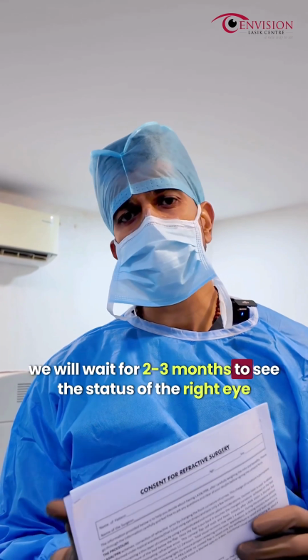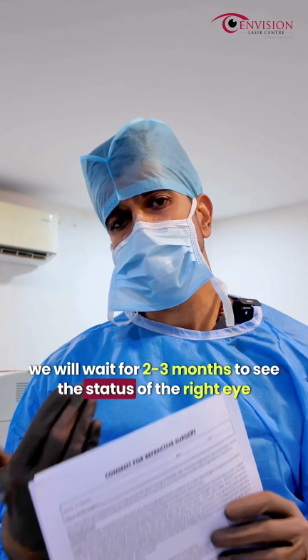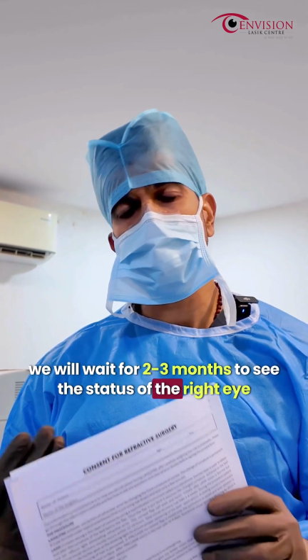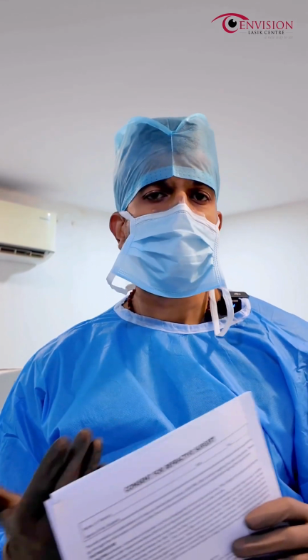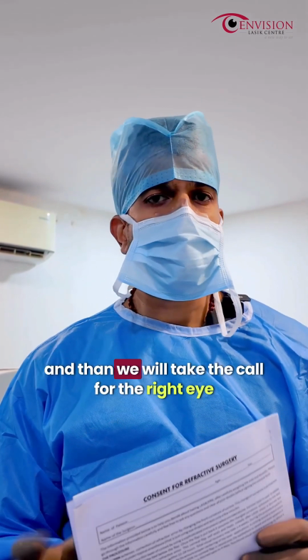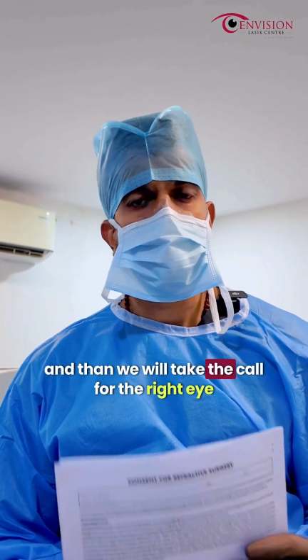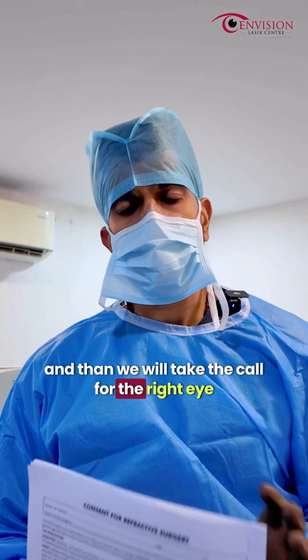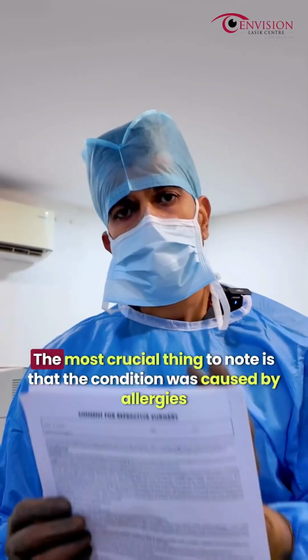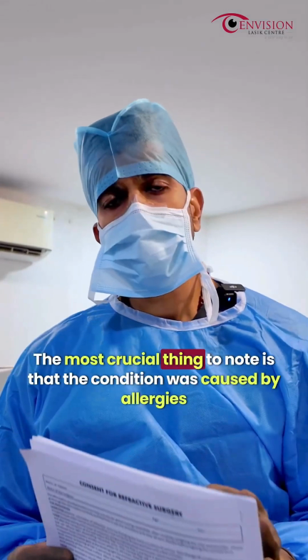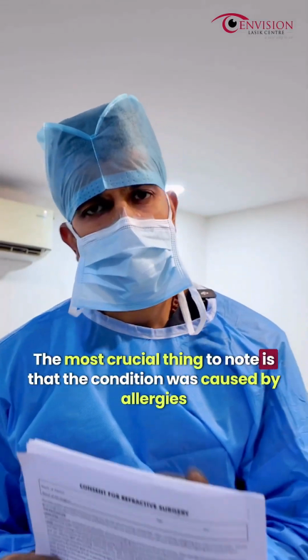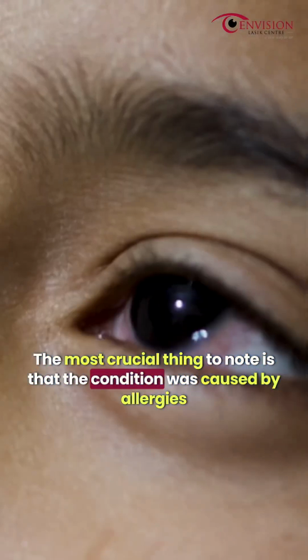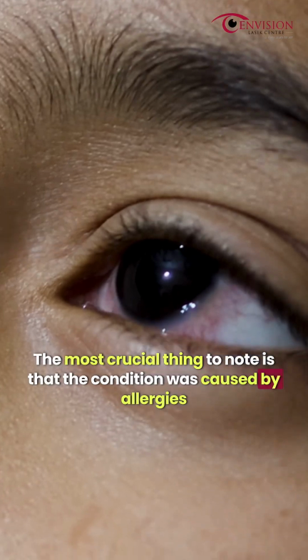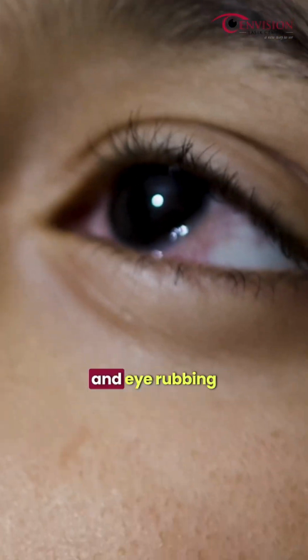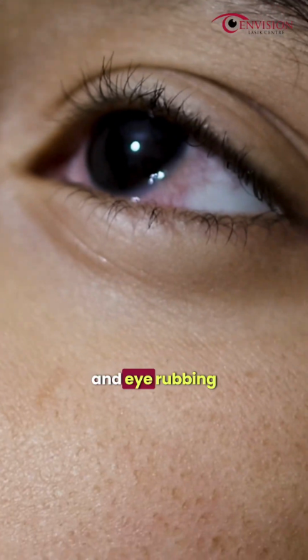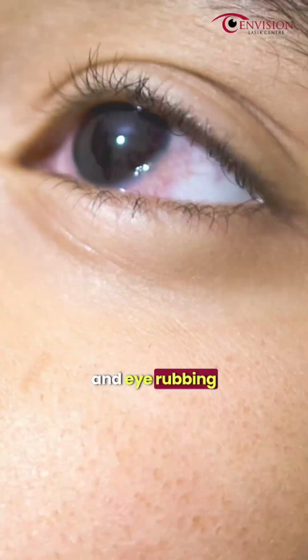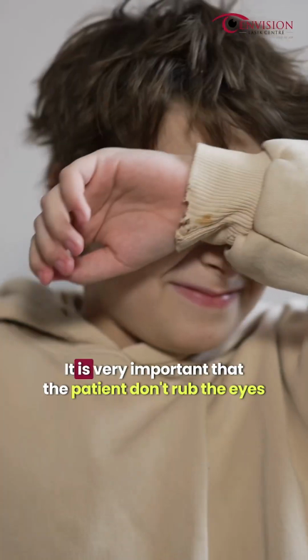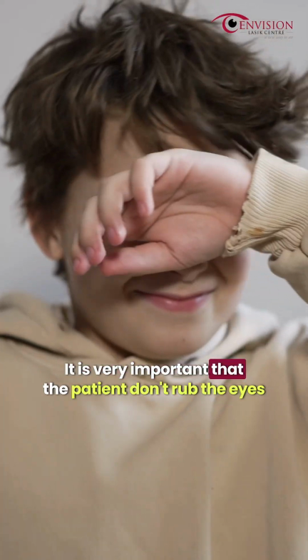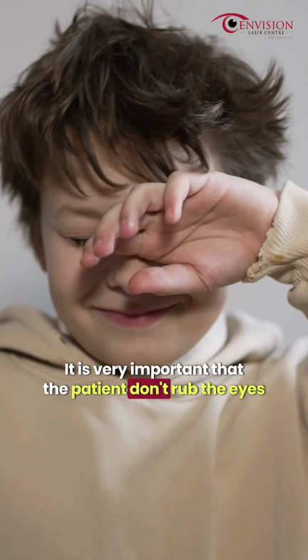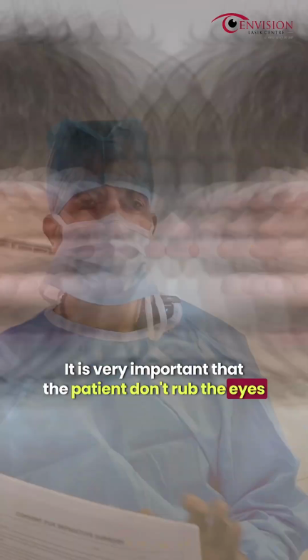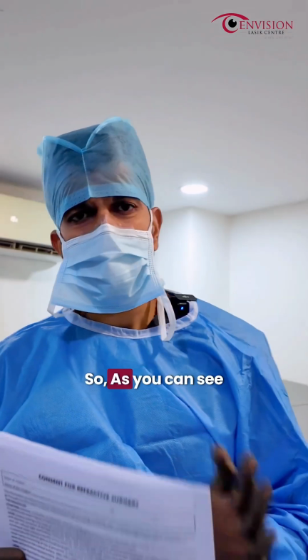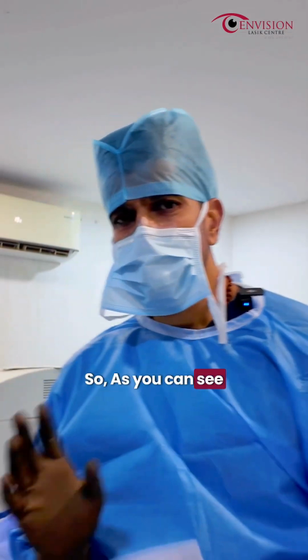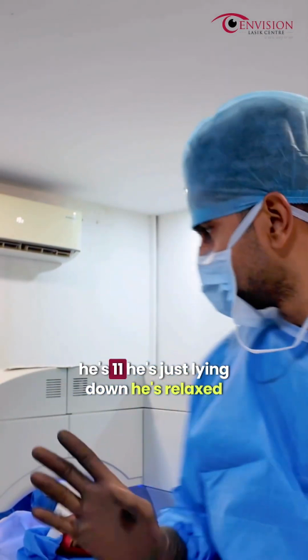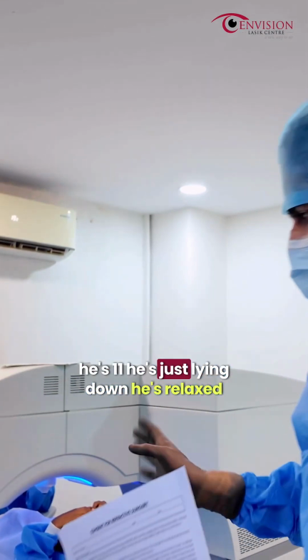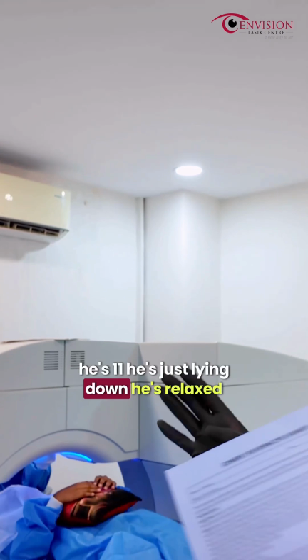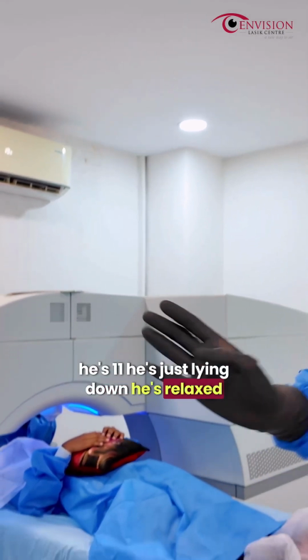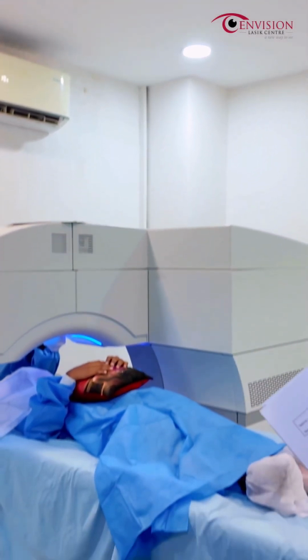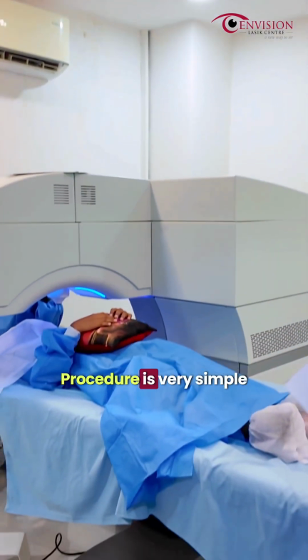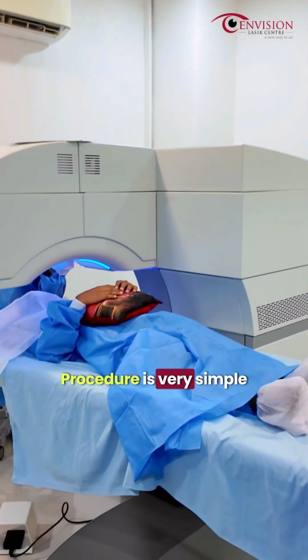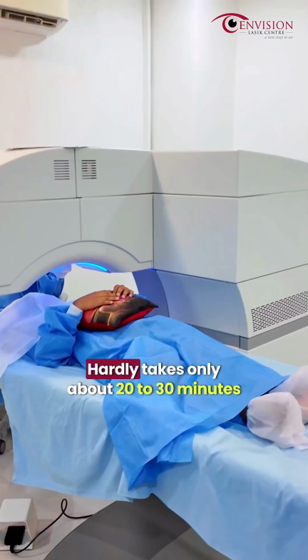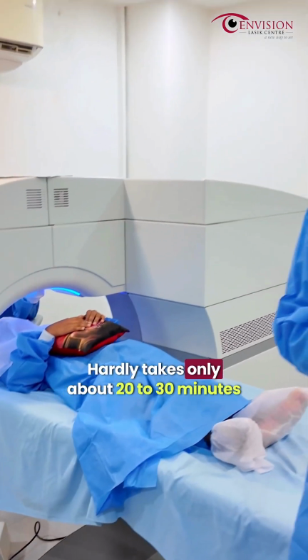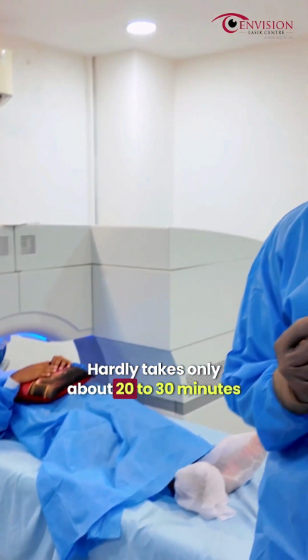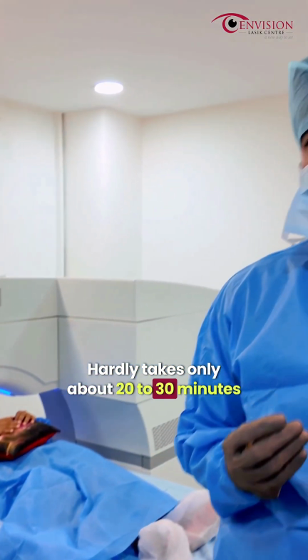After 2-3 months, we will see the status of the right eye and then take a call for the right eye. First, it is very important that they don't rub the eyes. As you can see, he is 11 years old. He is just lying down, relaxed. The procedure is very simple; it hardly takes about 20 minutes to half an hour.